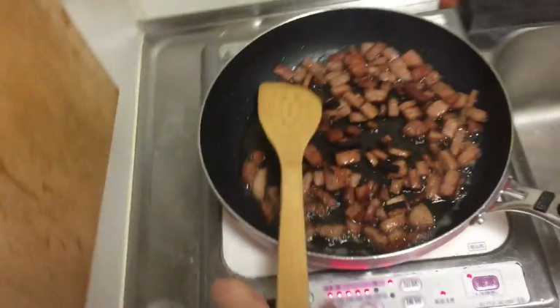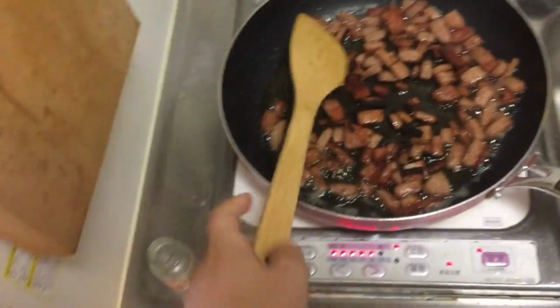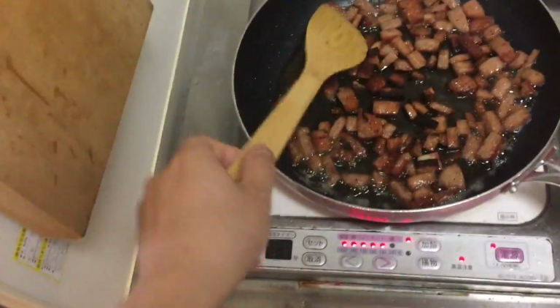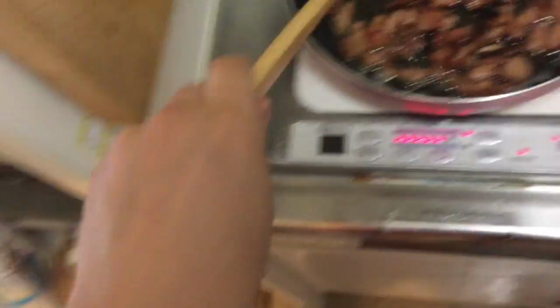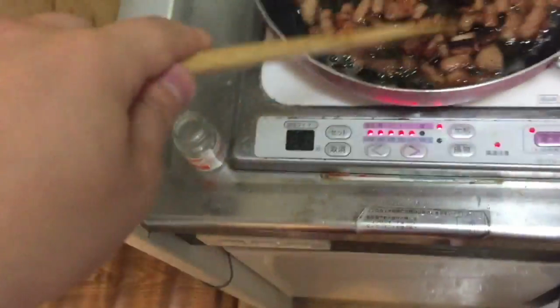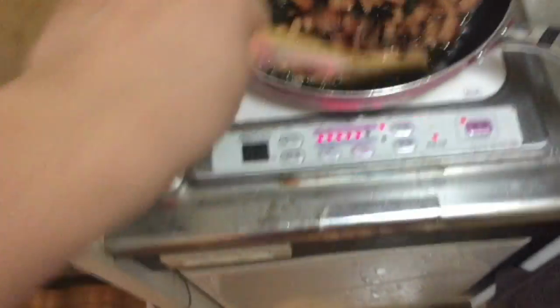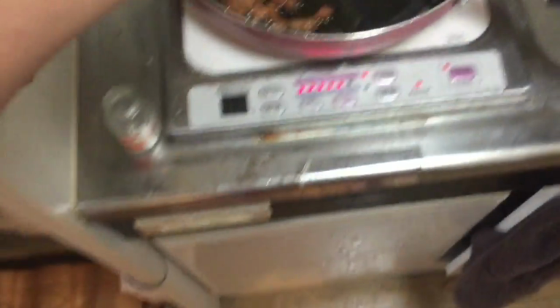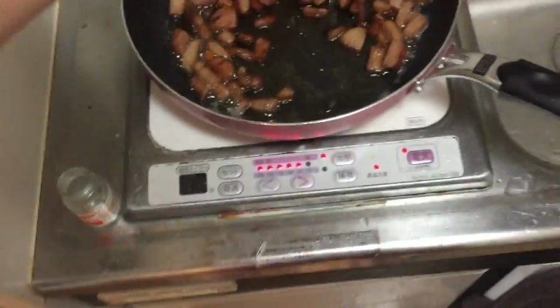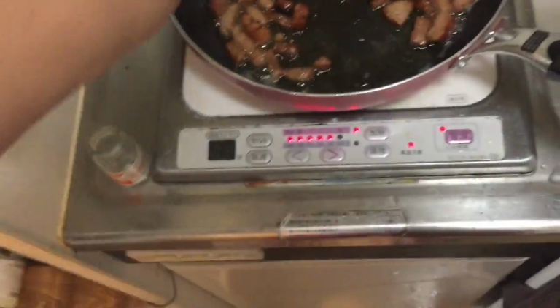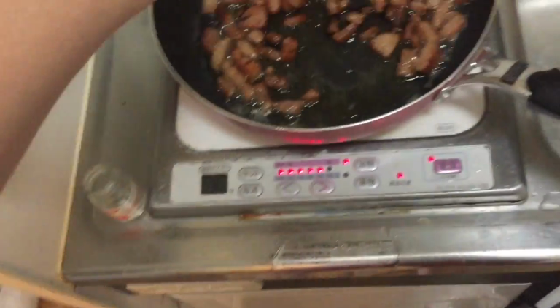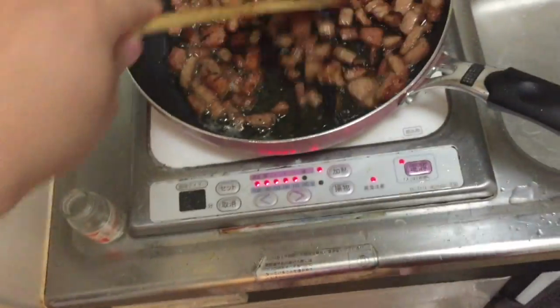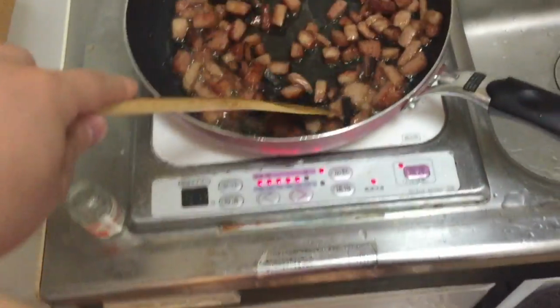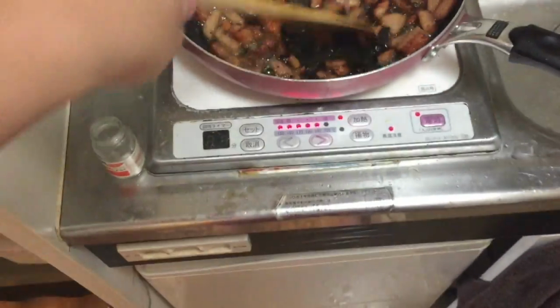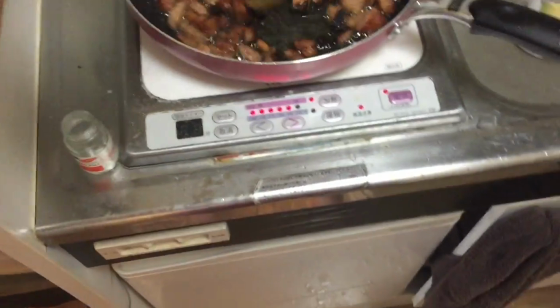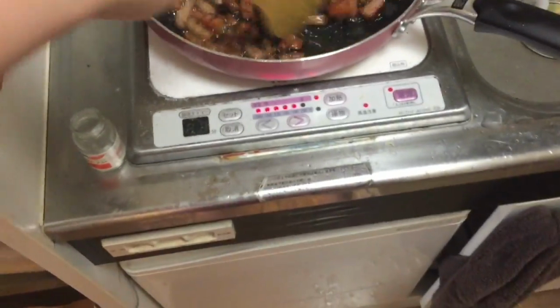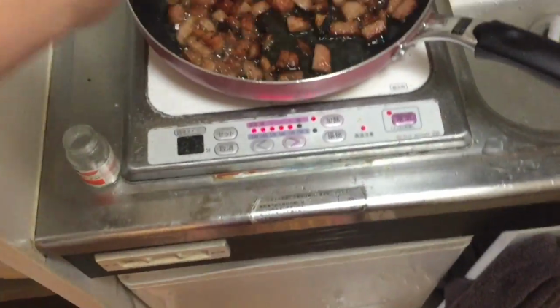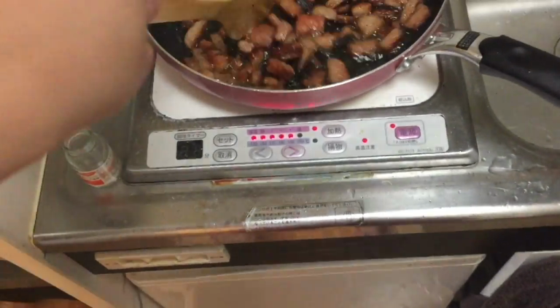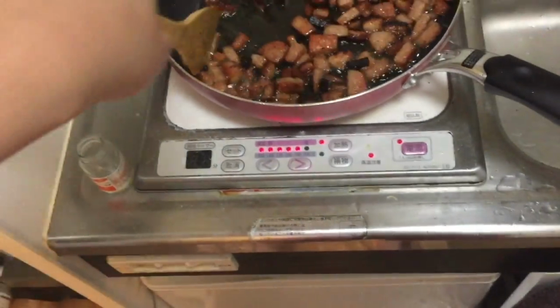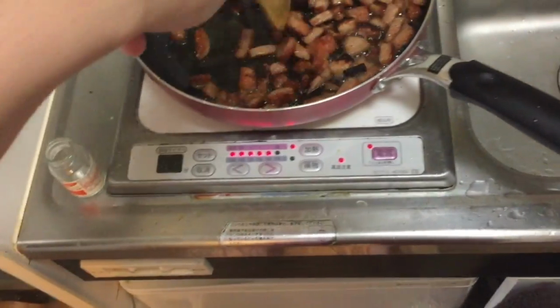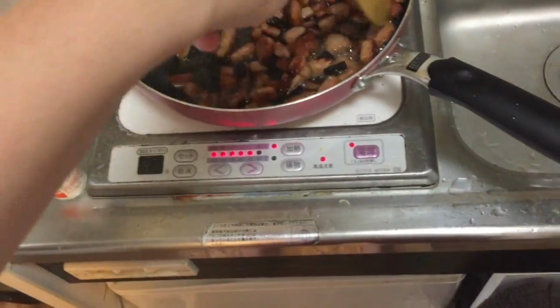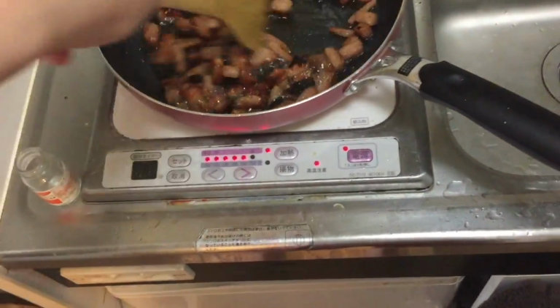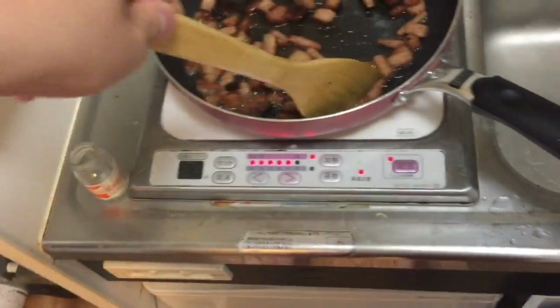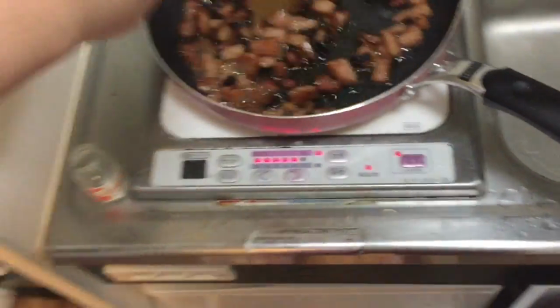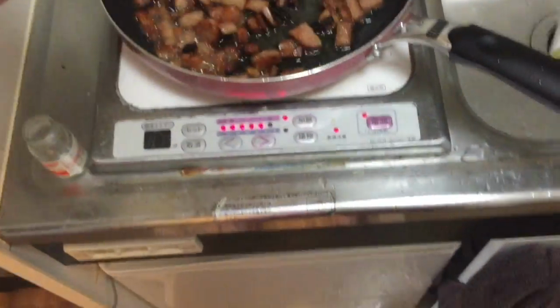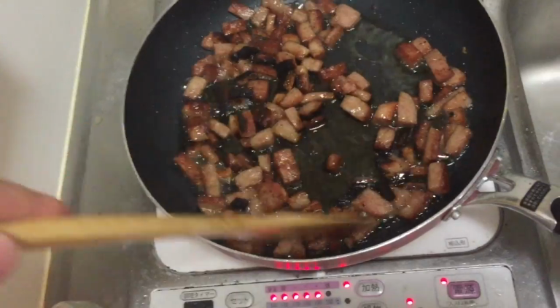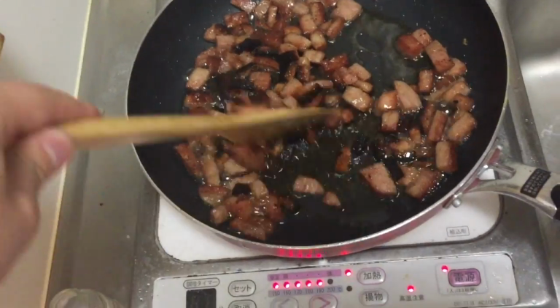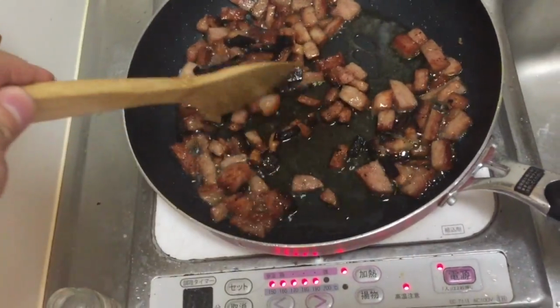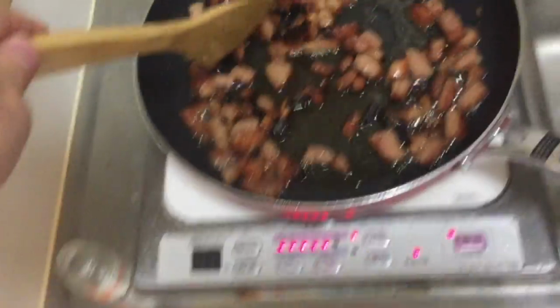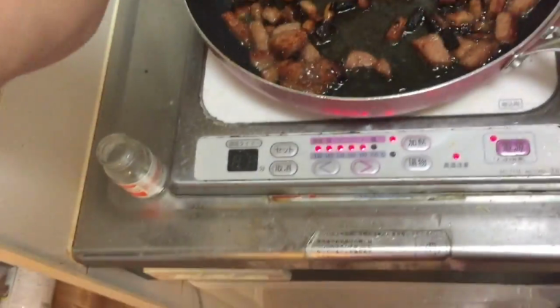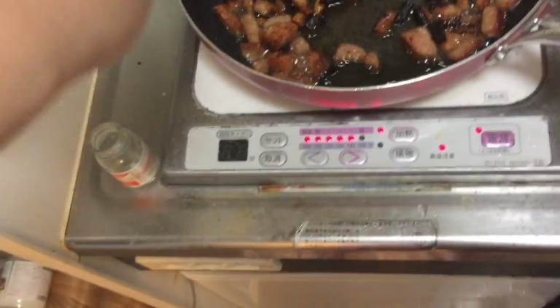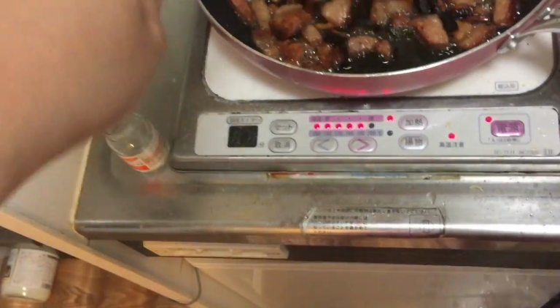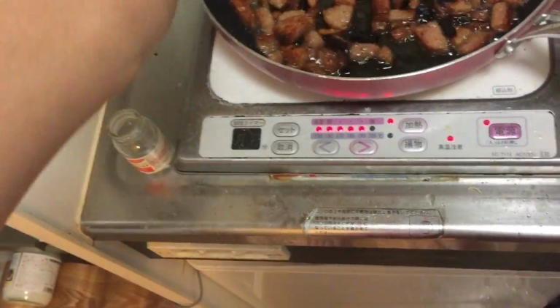Smoke alarm went off and I forgot that I was cooking. Oh Jesus. Oh no, it's probably safe.